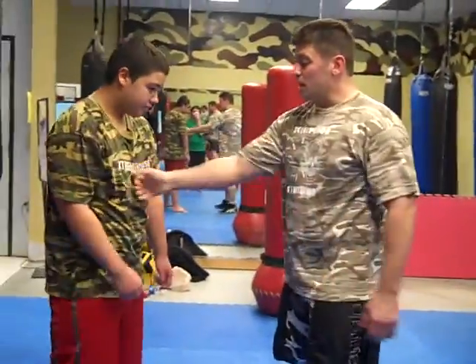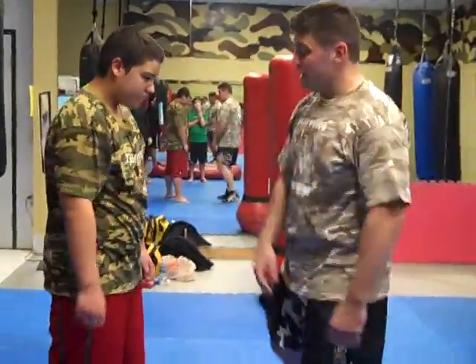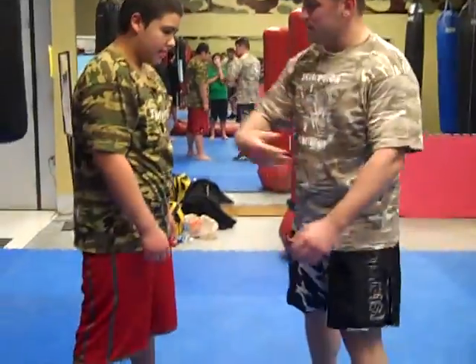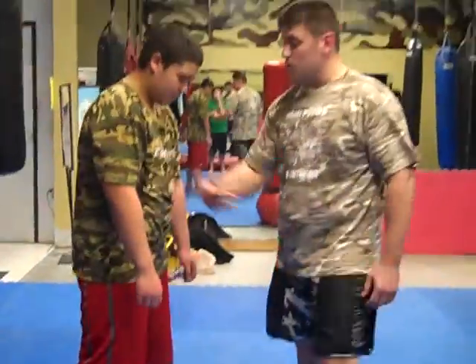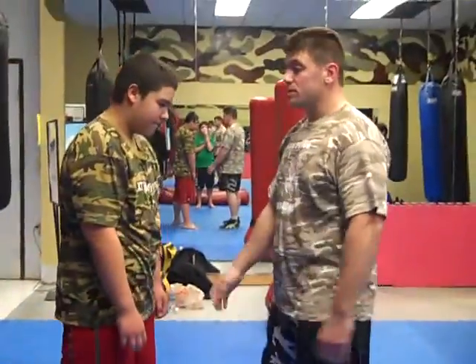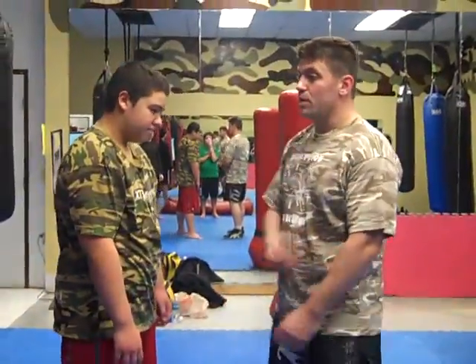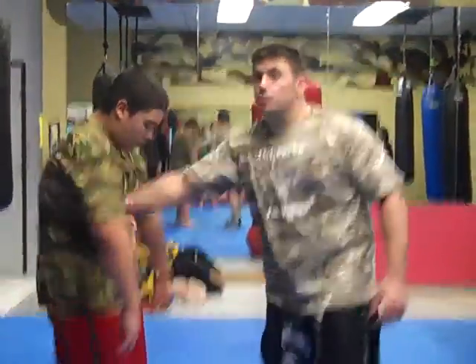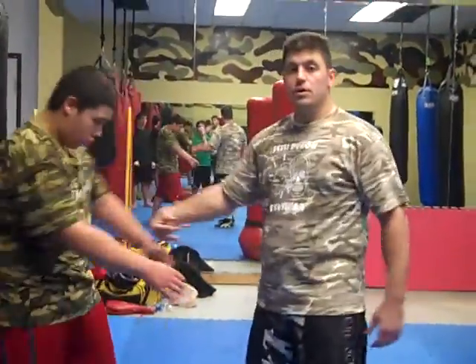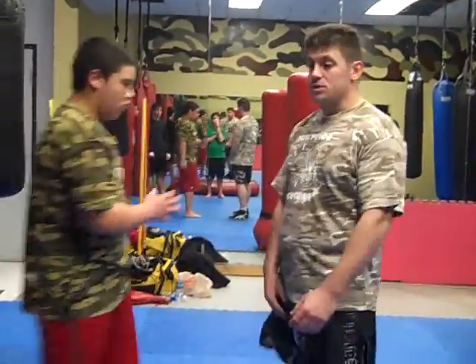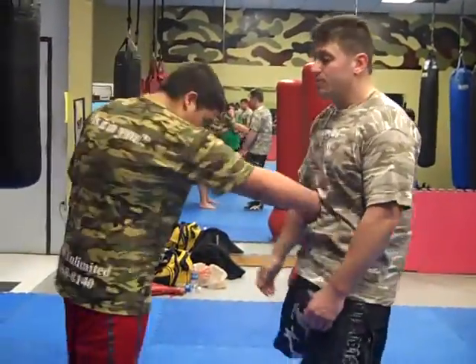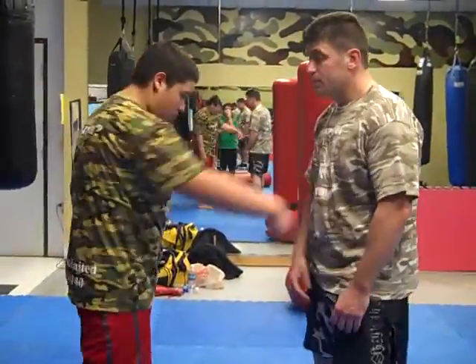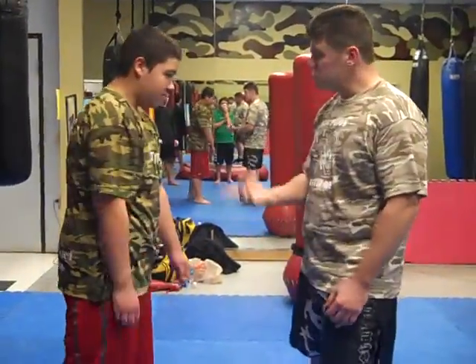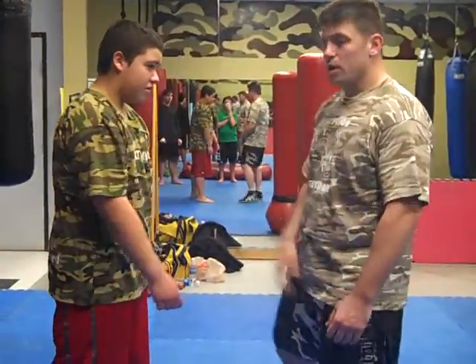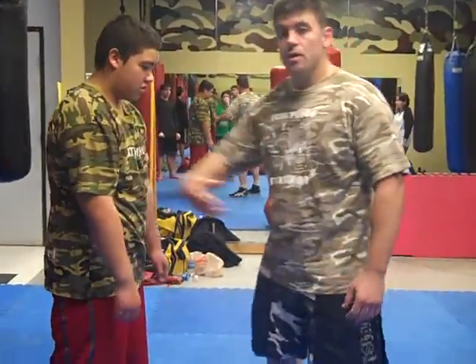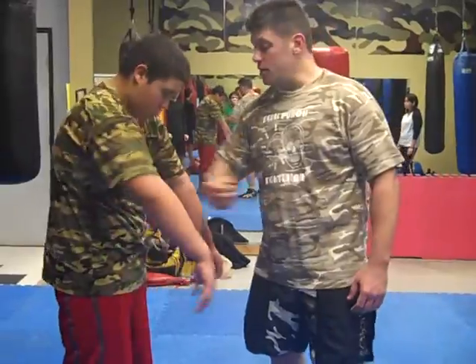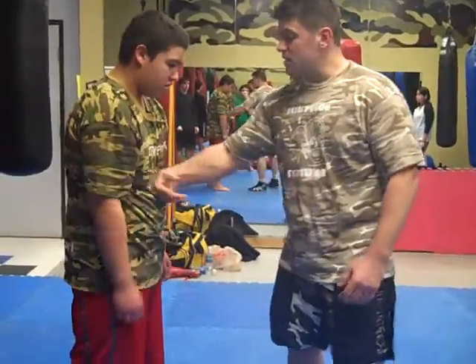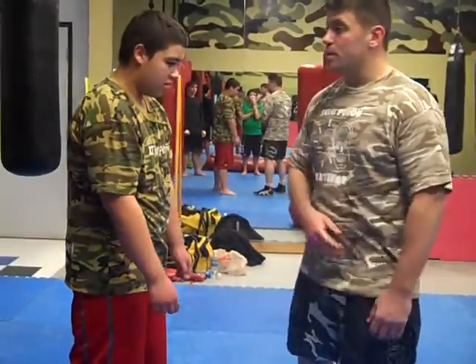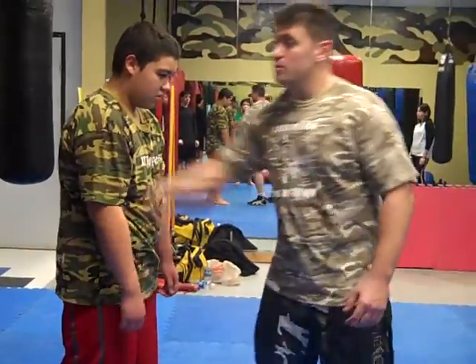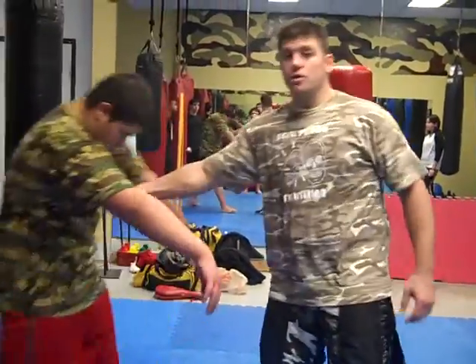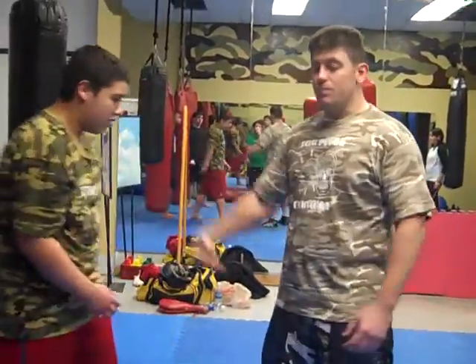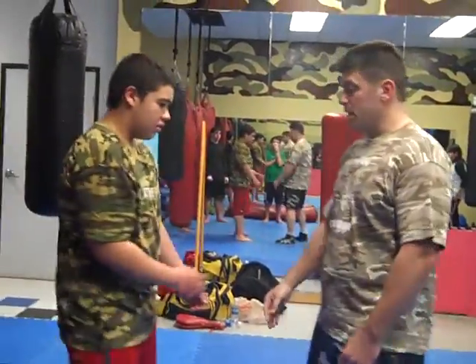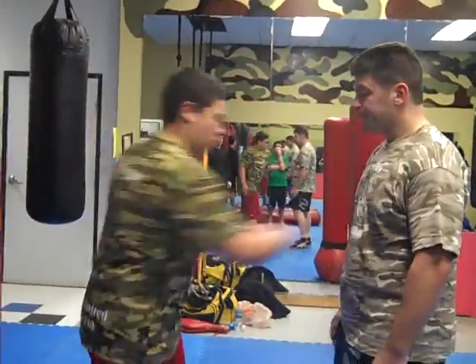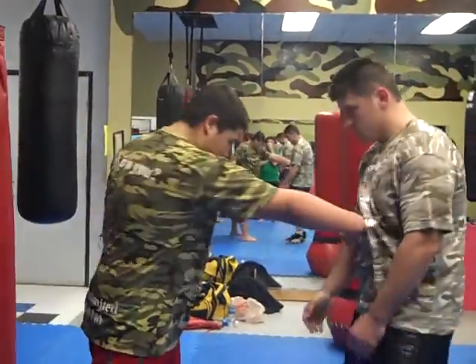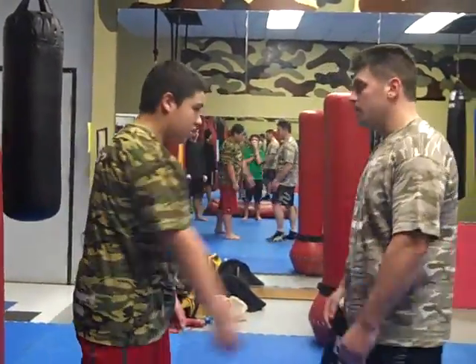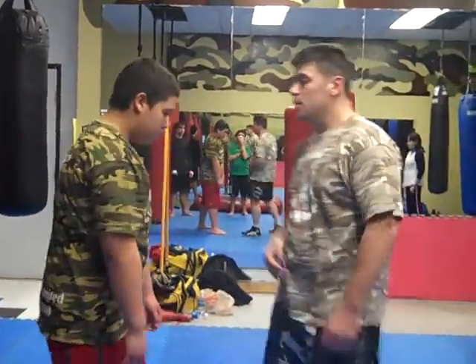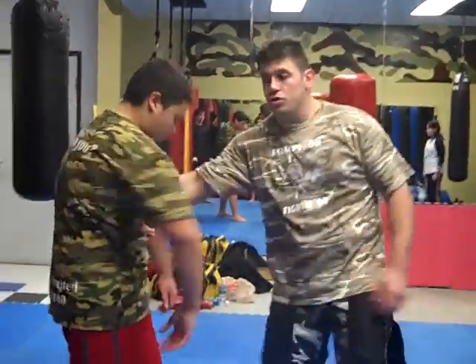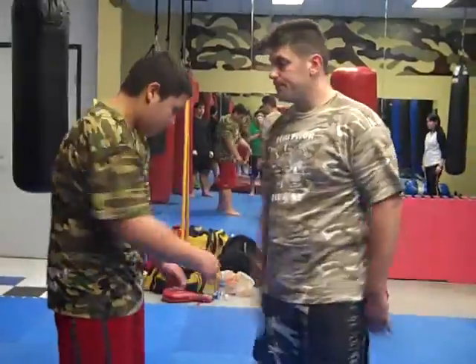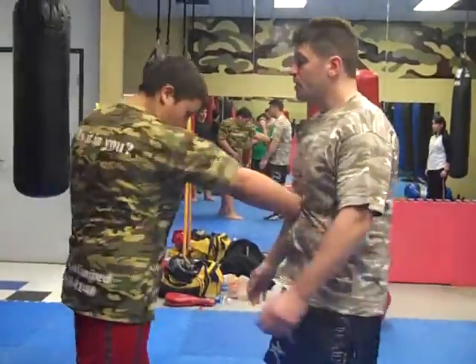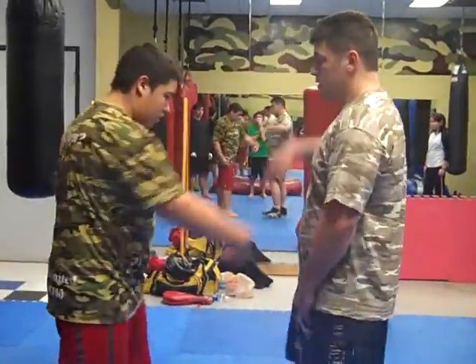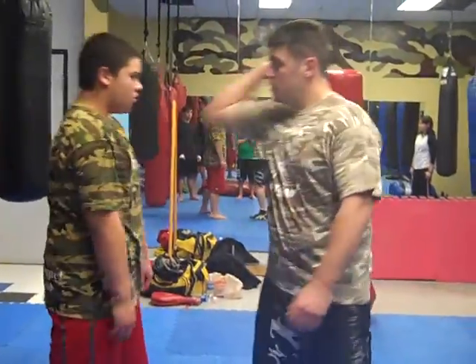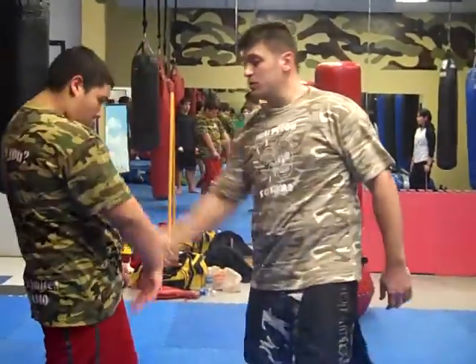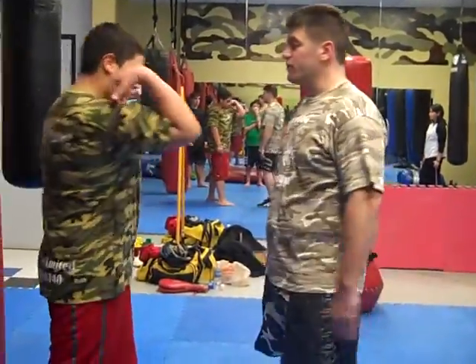Backhand slap here, going deep. Not just a slap — go deep into the body. Good.